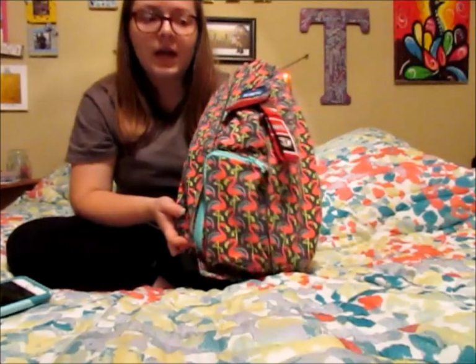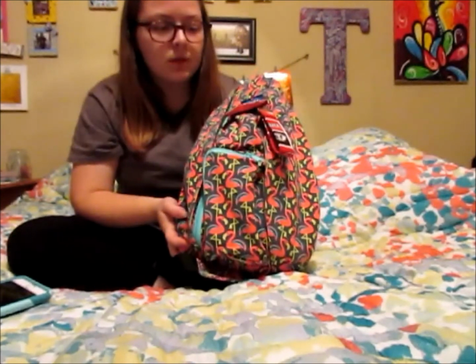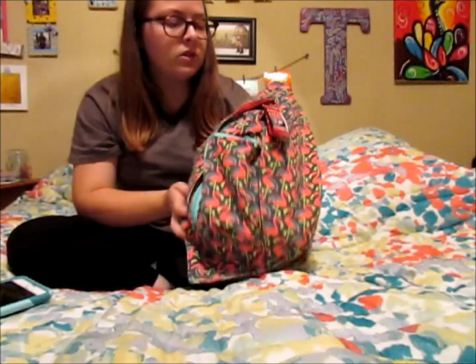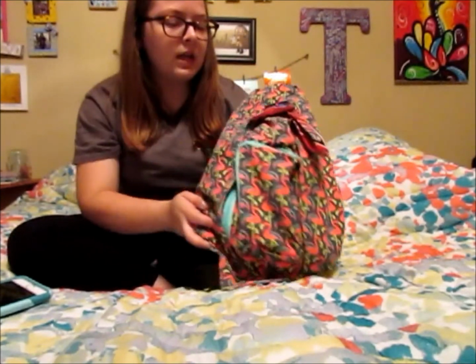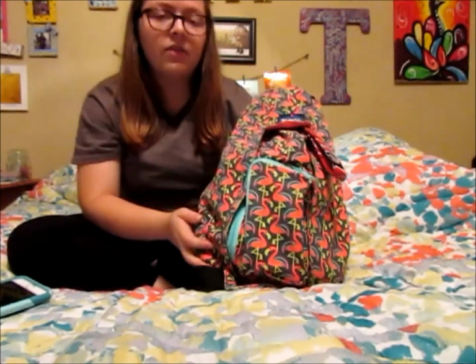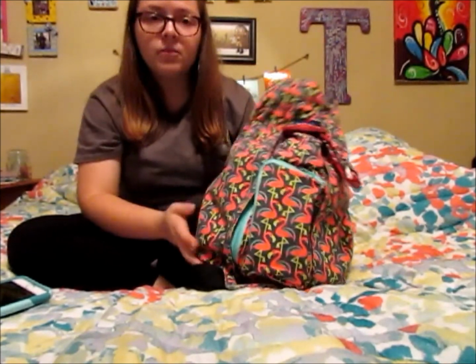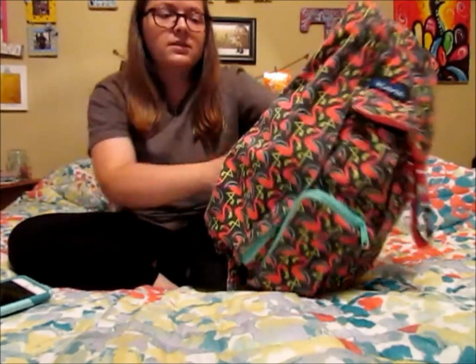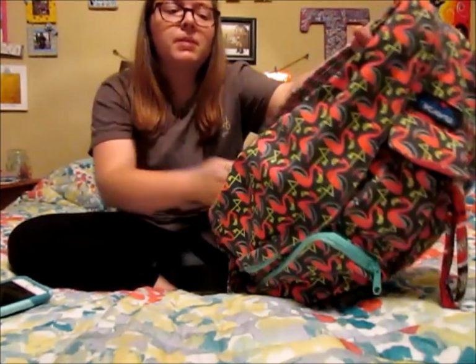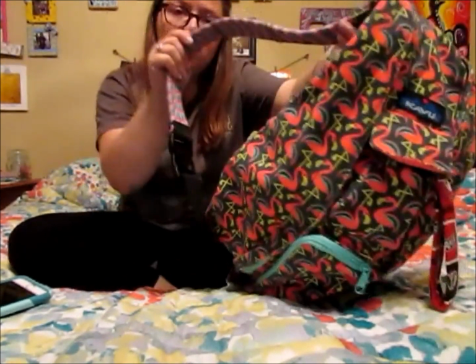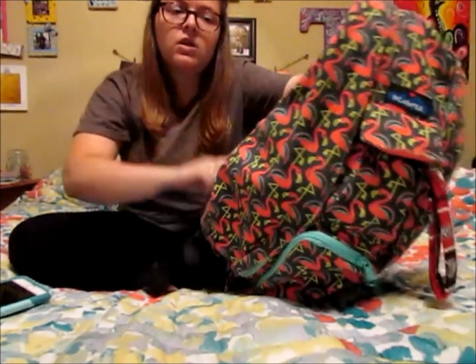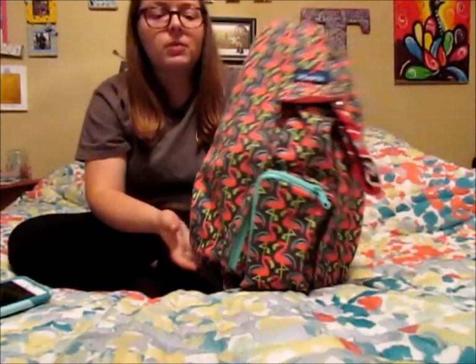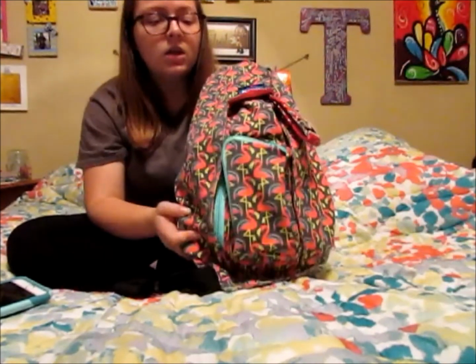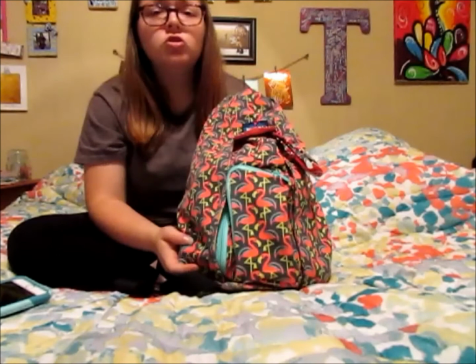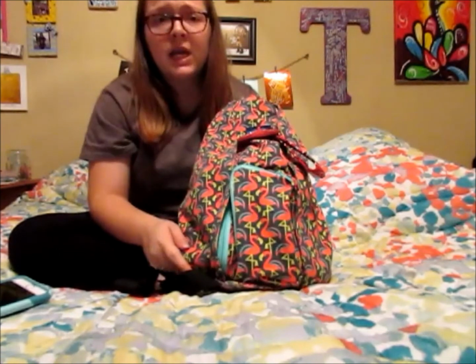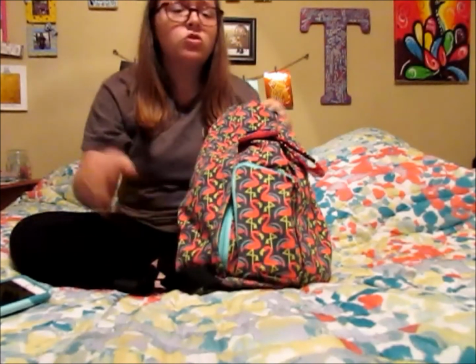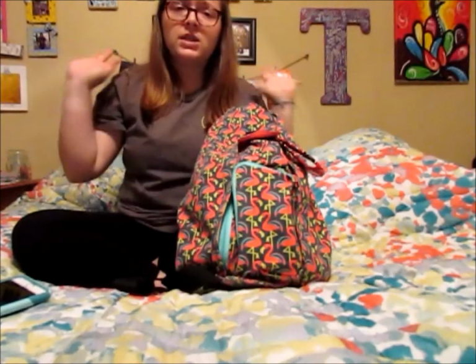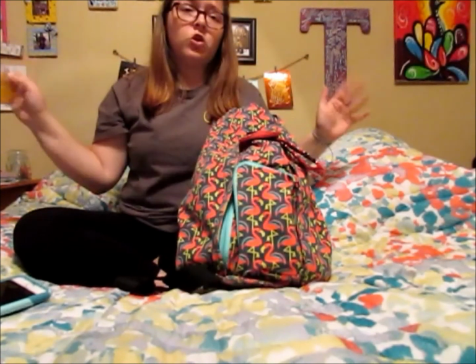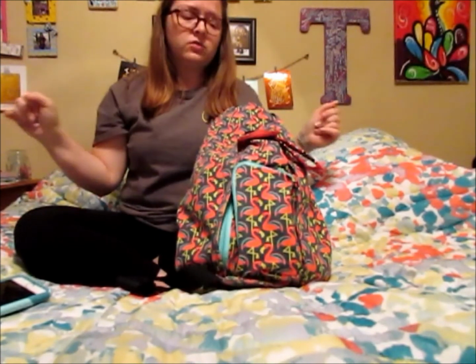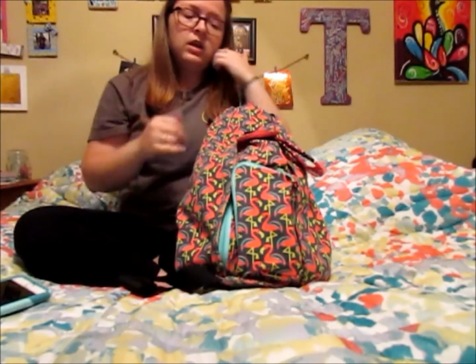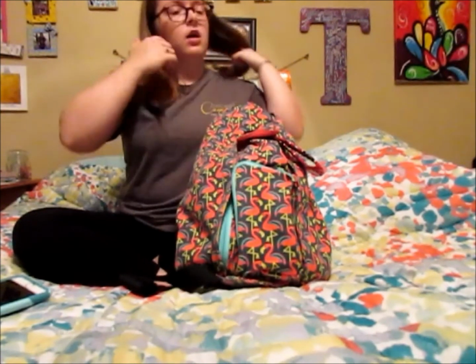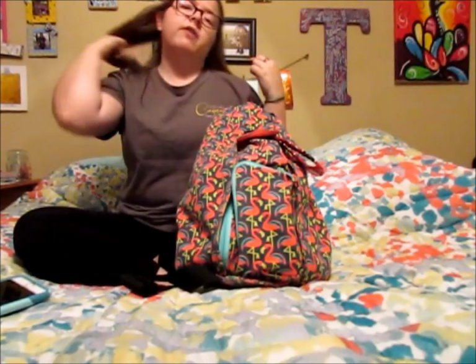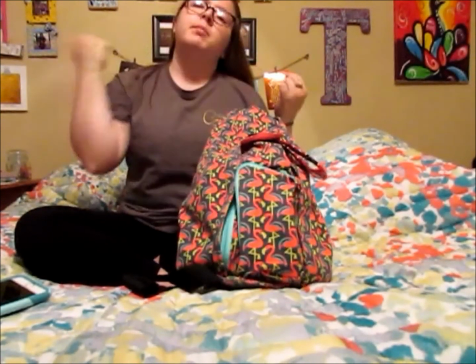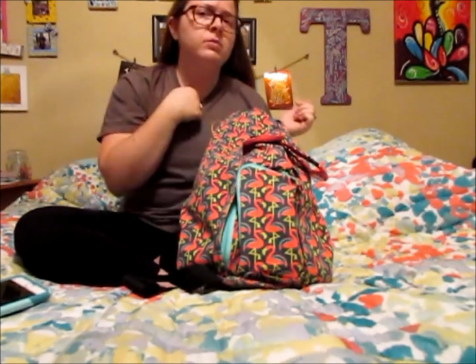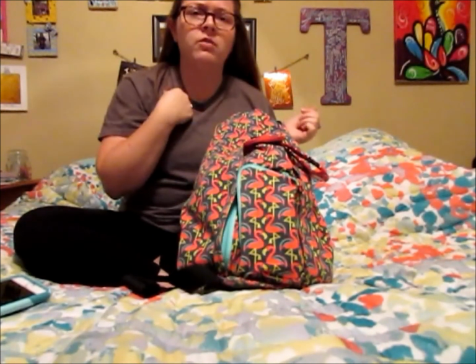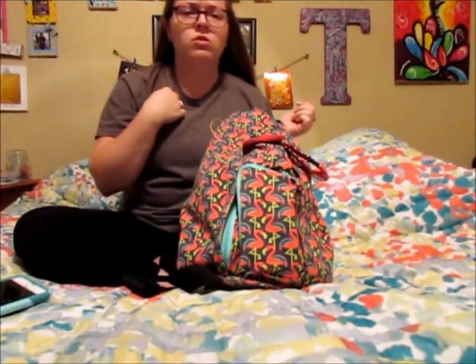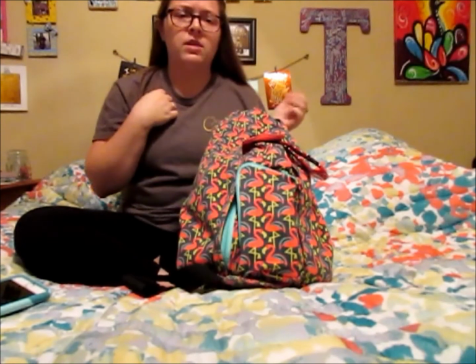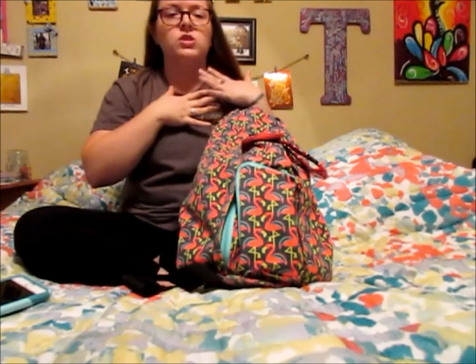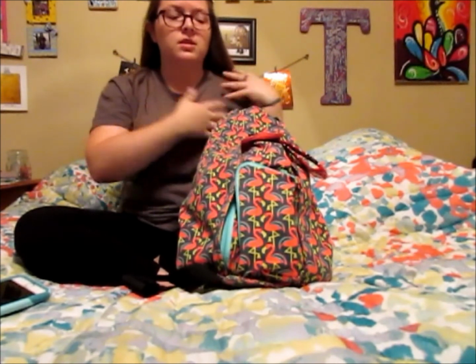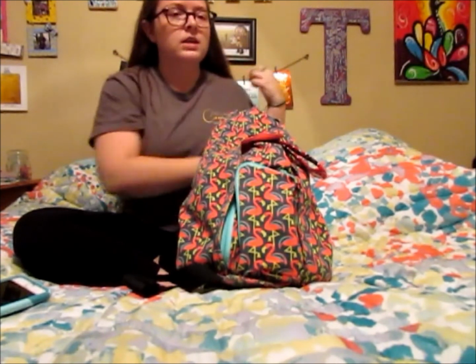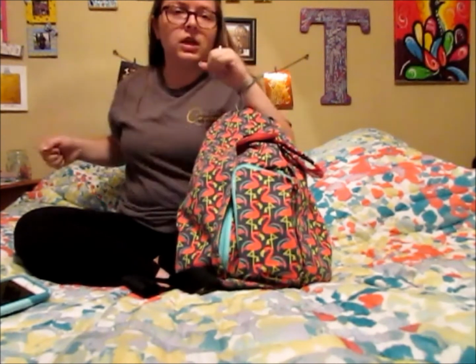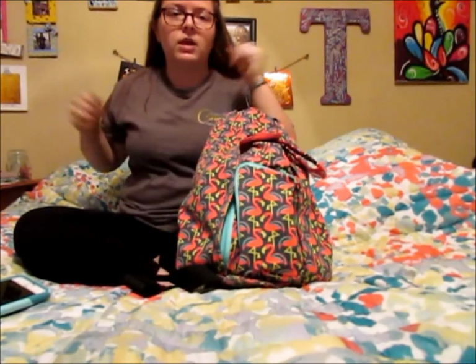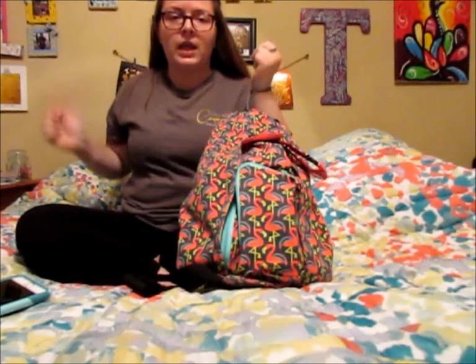The KAVU bag is a sling bag so you can sling it across your body — super handy, super nice to have all your hands free. You don't have to worry about purse straps falling off your shoulder or anything. It's just nice to sling it around, get what you need out, and sling it back.